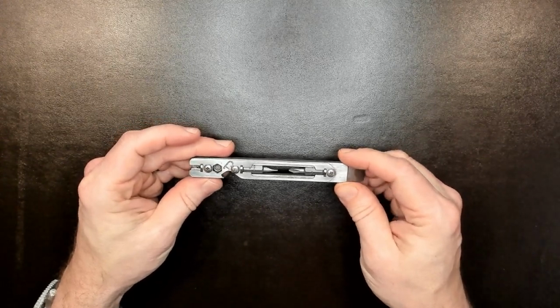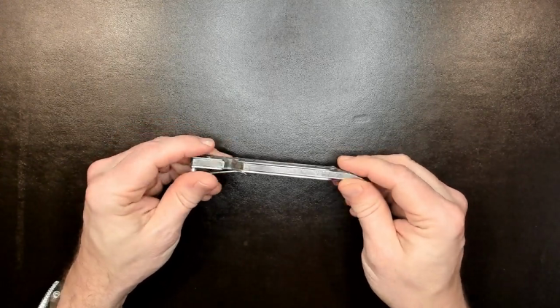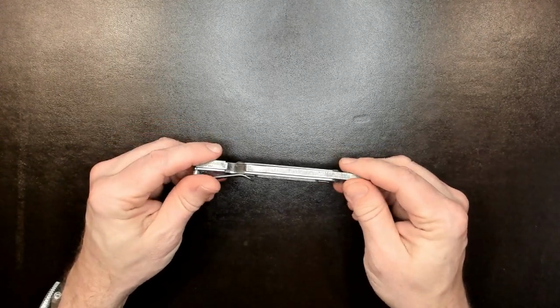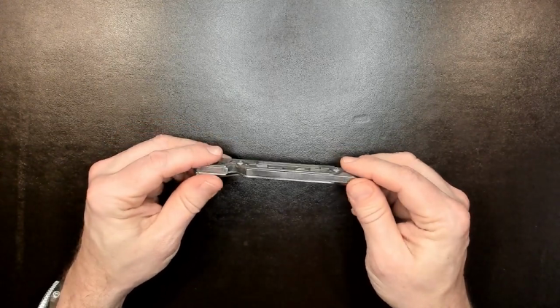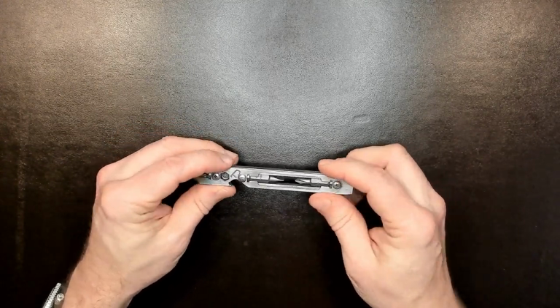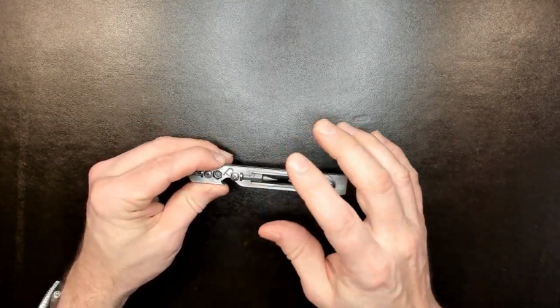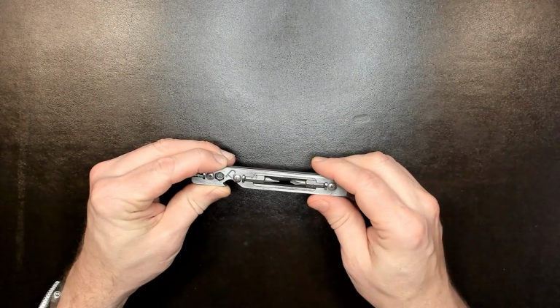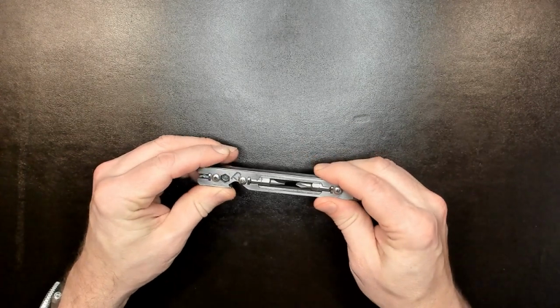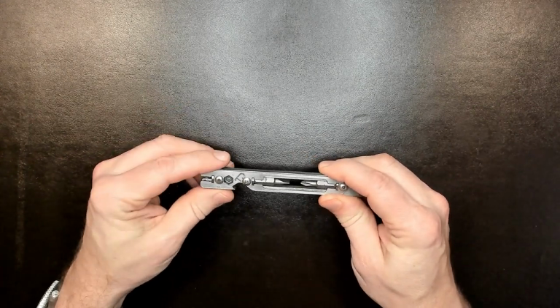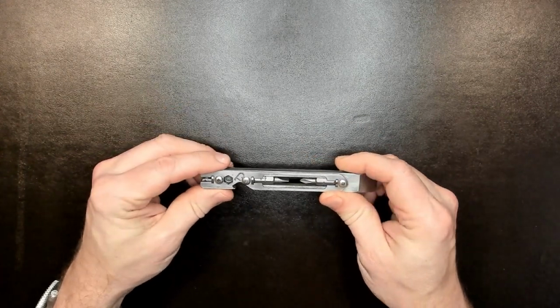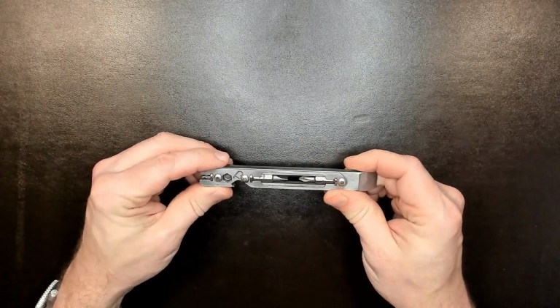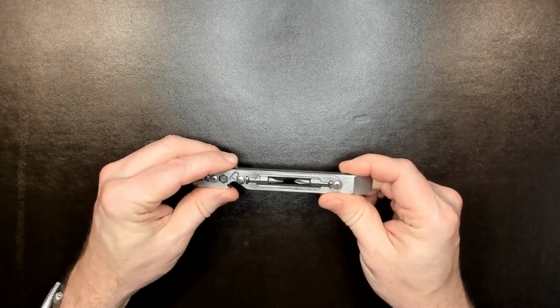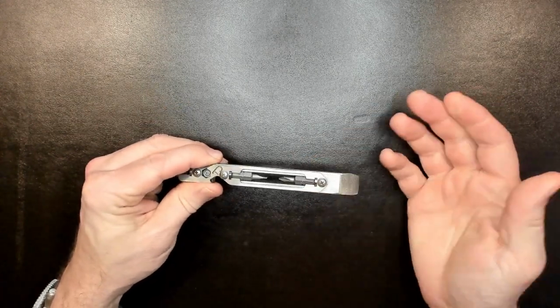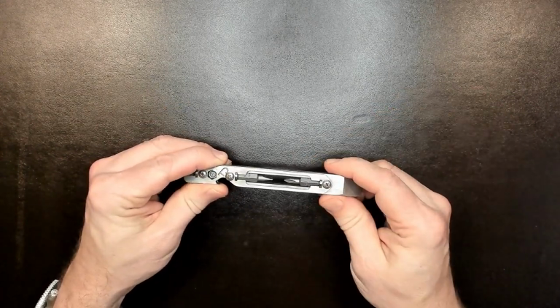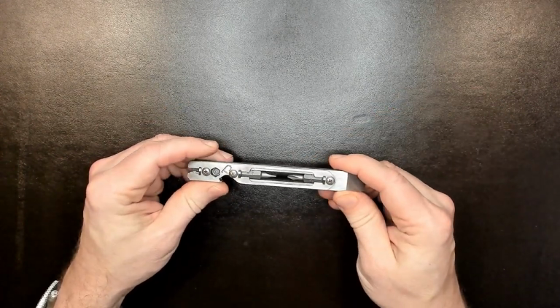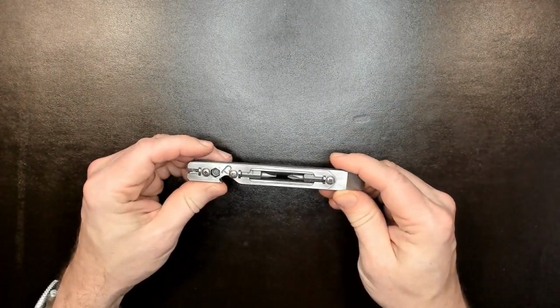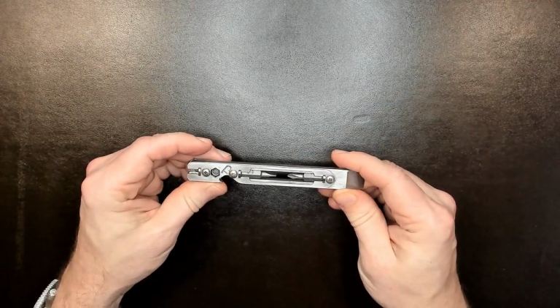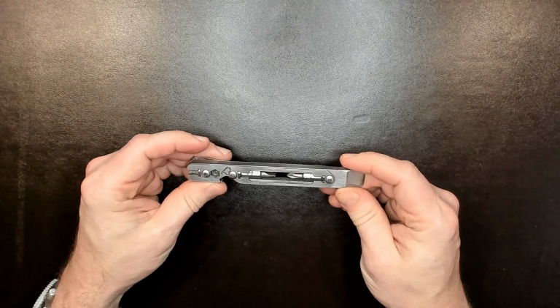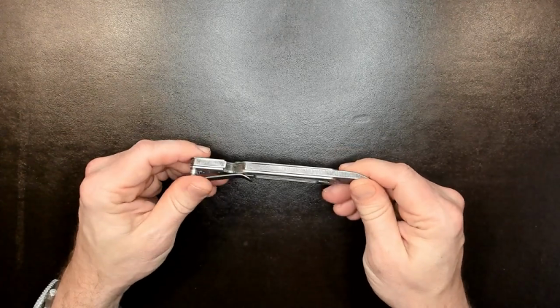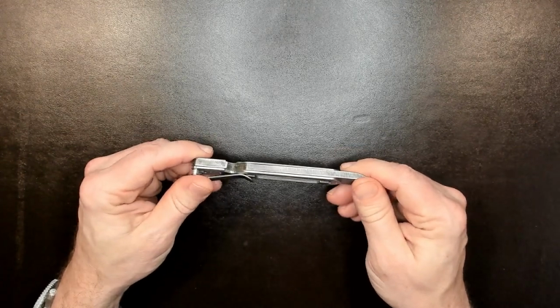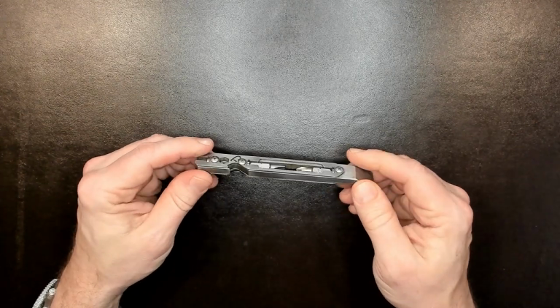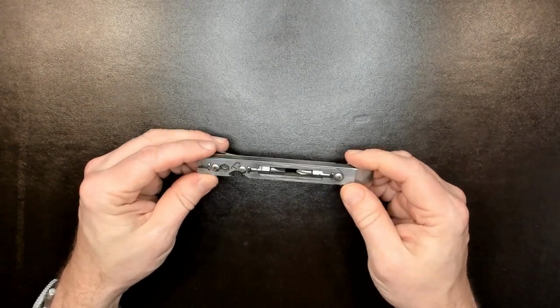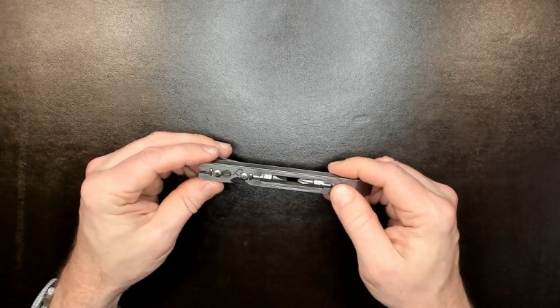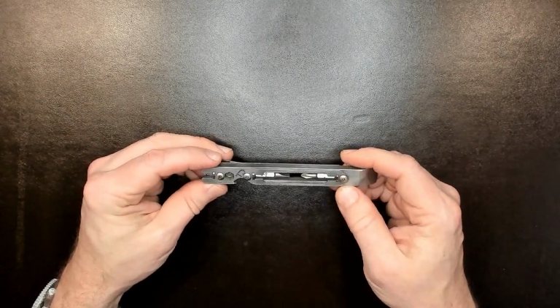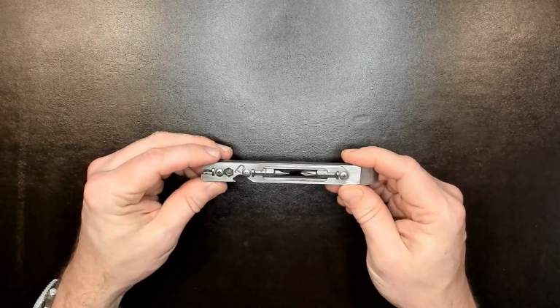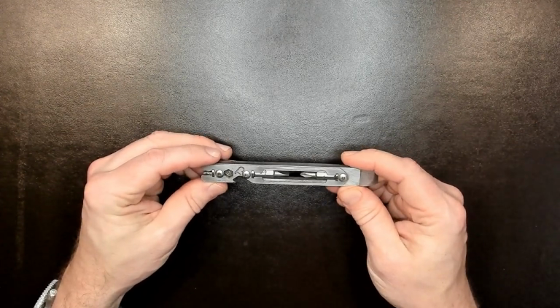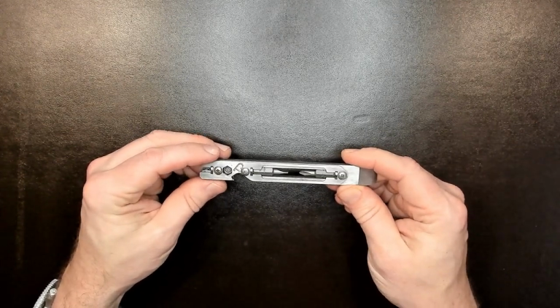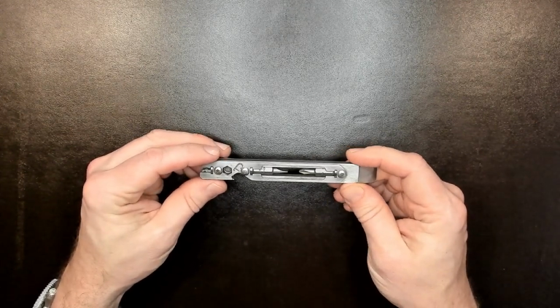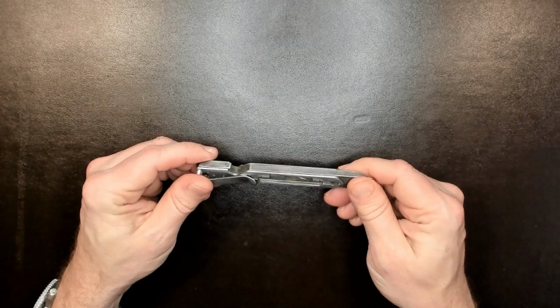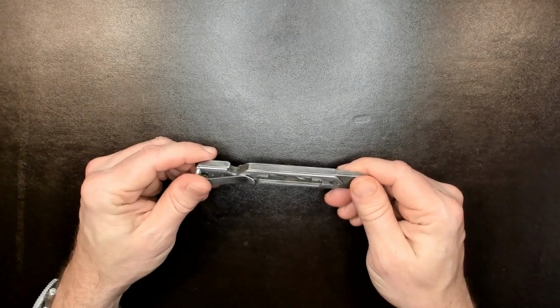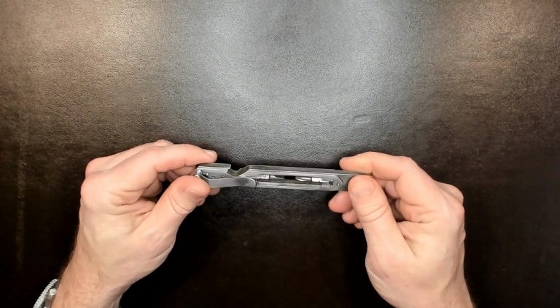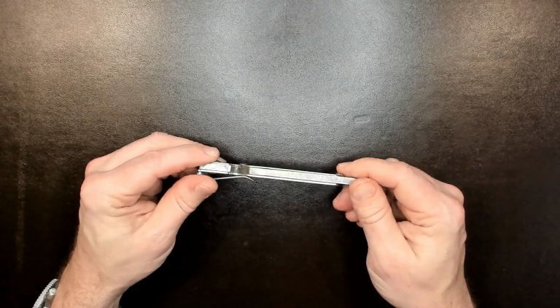I don't even reach for my multi-tool whenever I'm looking for a screwdriver on a day-to-day basis, which is one of the more common tools I use, especially seeing how I have kids — and that means I'm constantly opening battery compartments of various sorts.